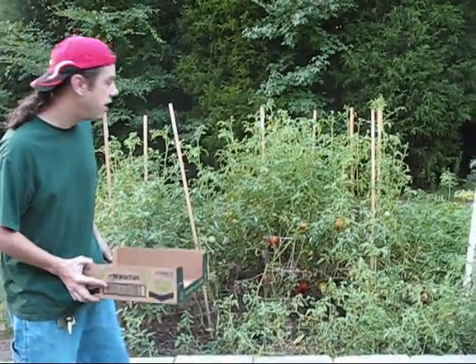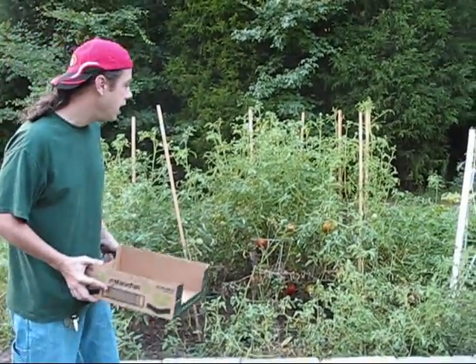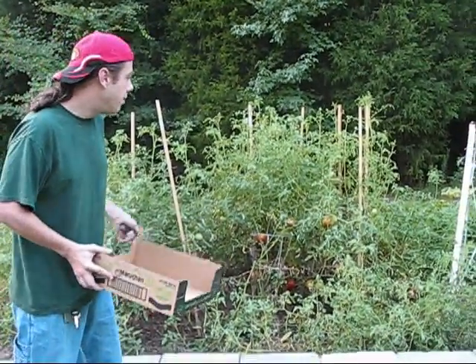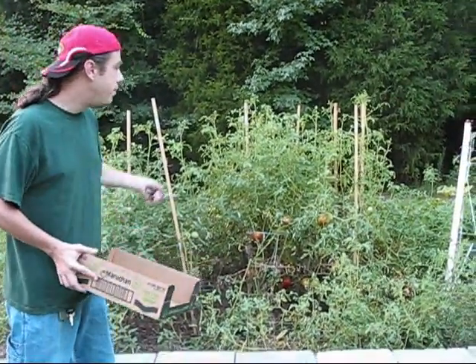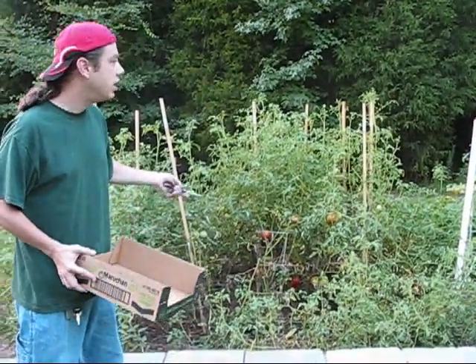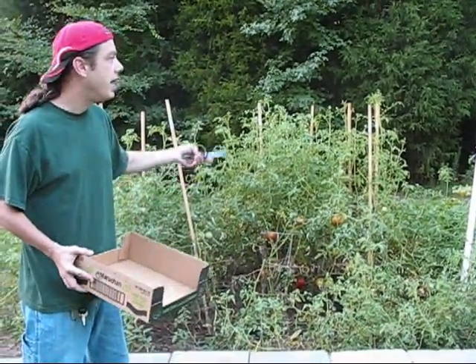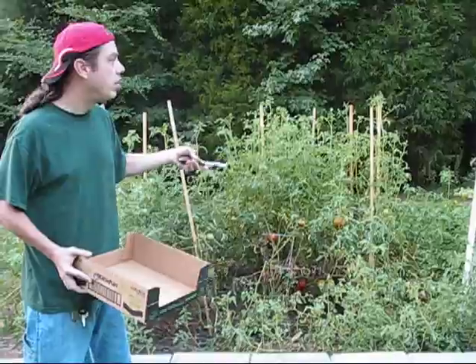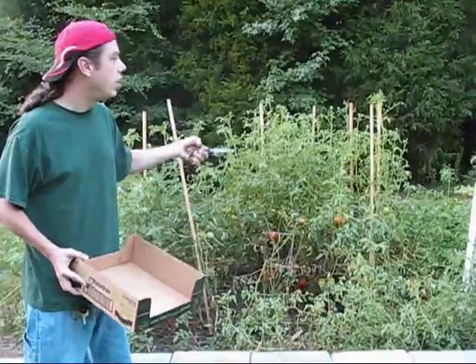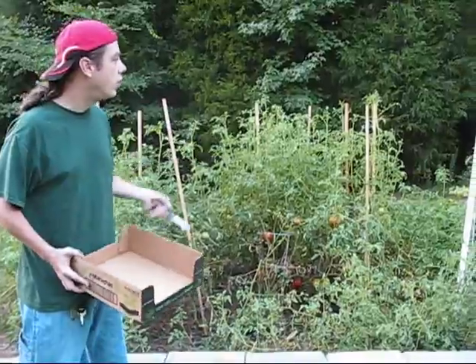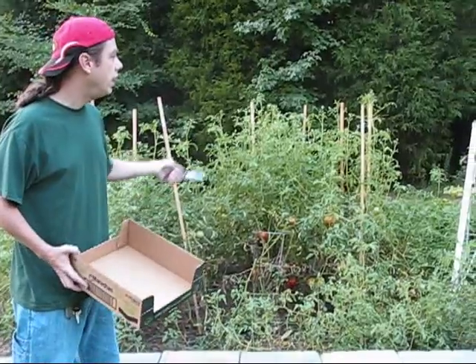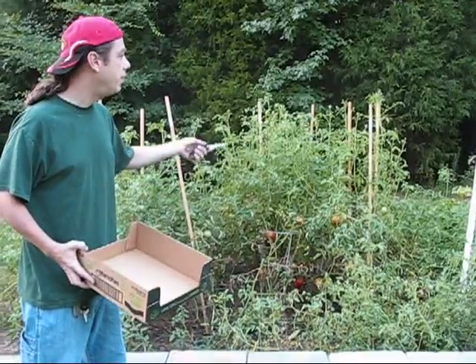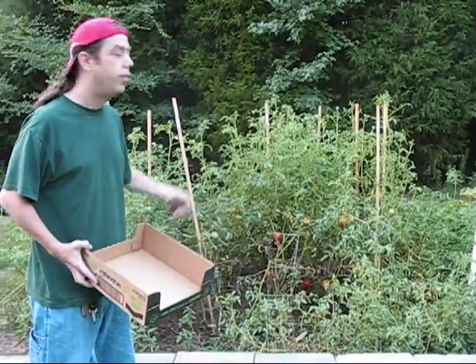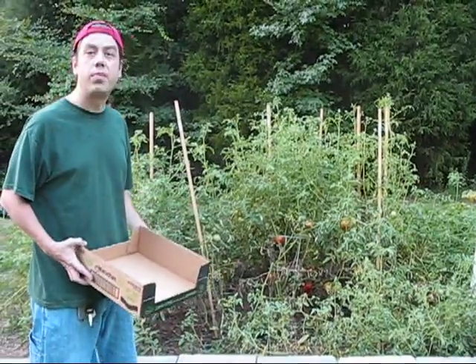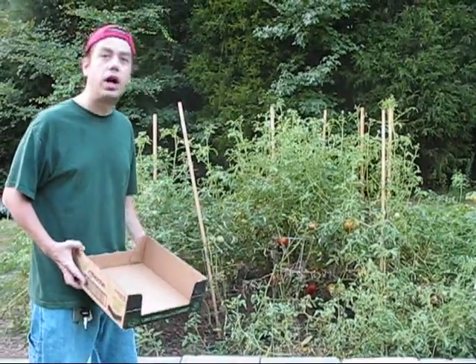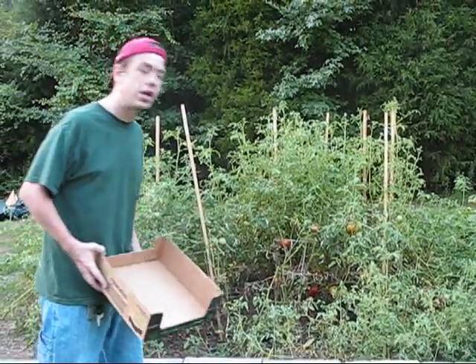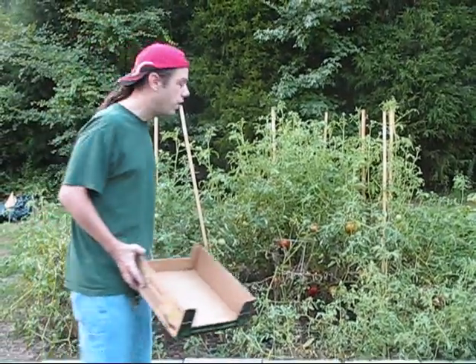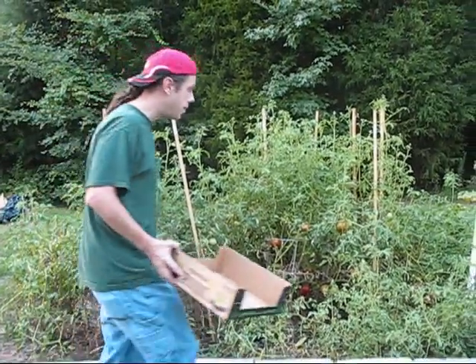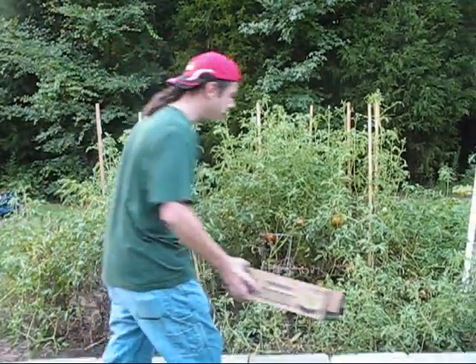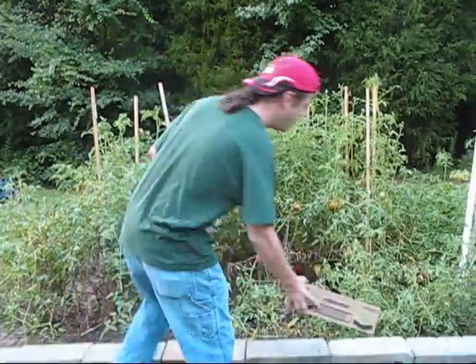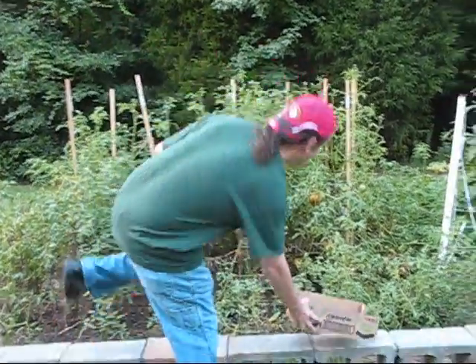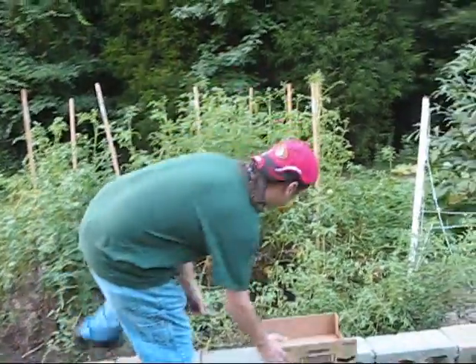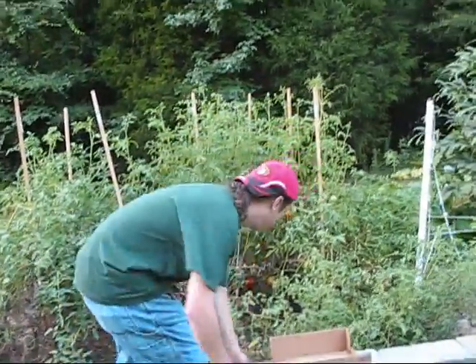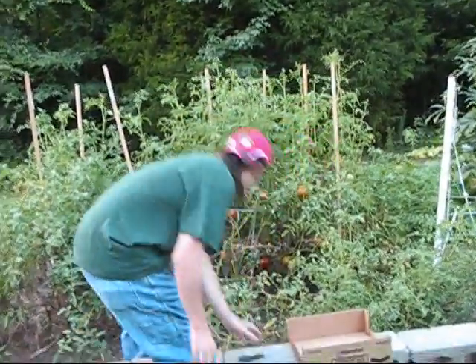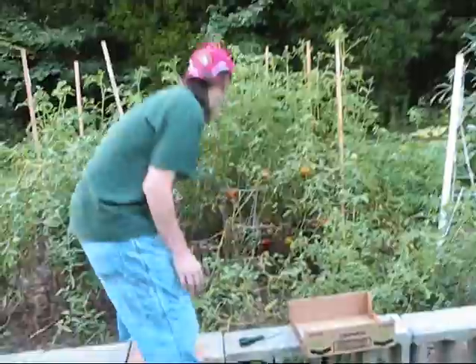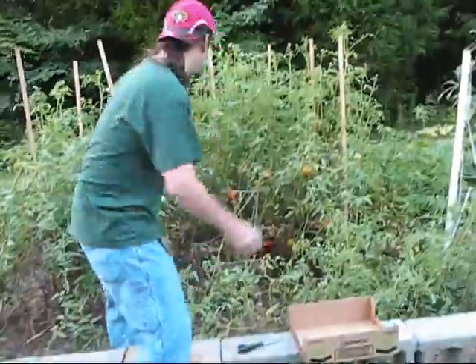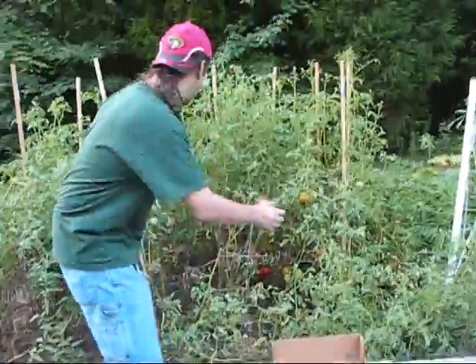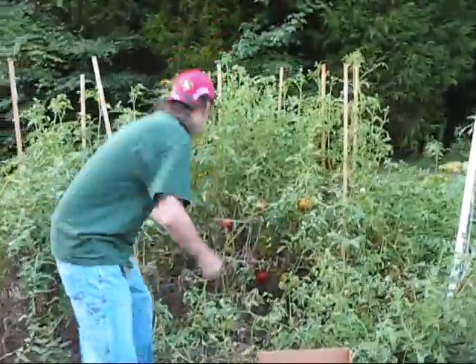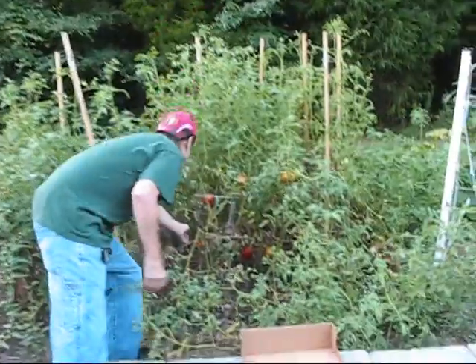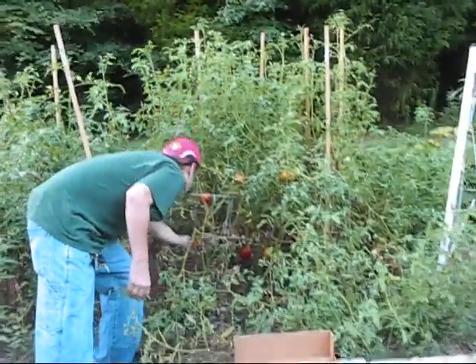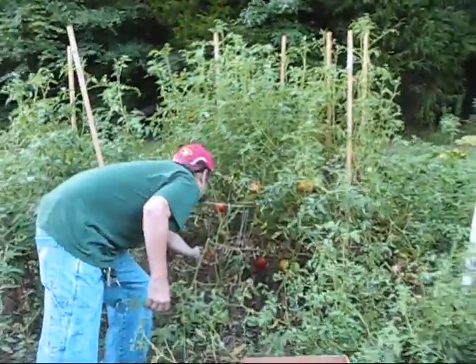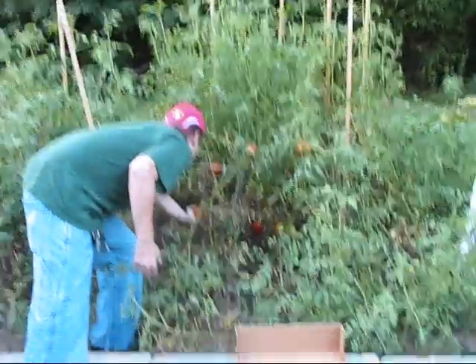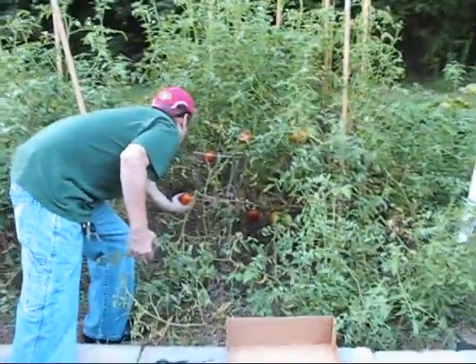Today I'm going to be picking tomatoes and okra, and probably some squash and some green peppers too. So we'll let you see what I got here. I'm just going to start picking.